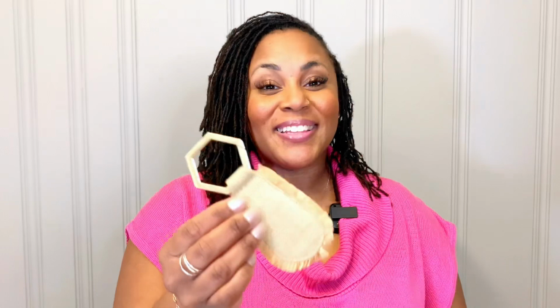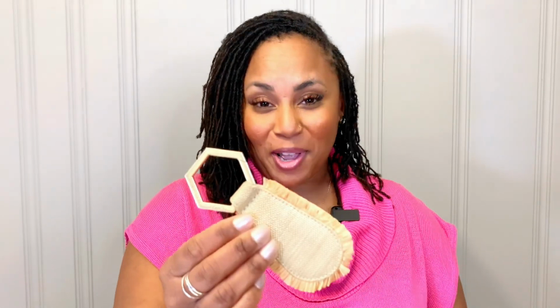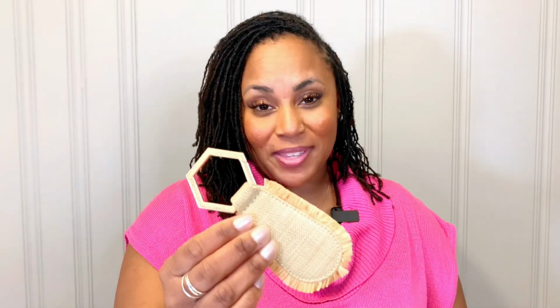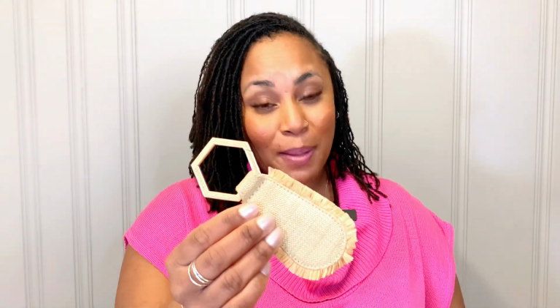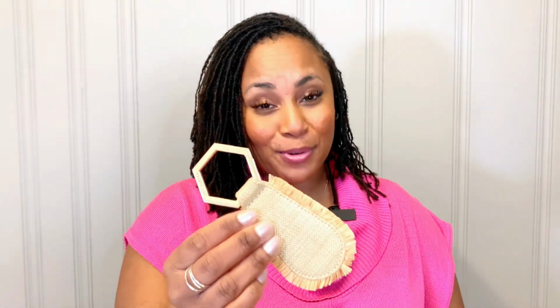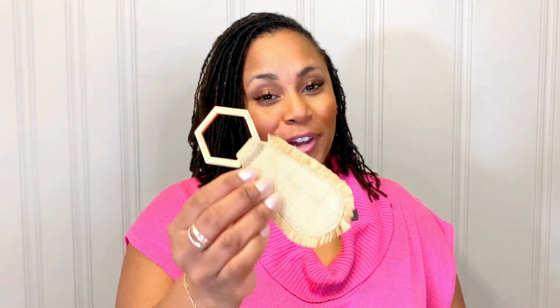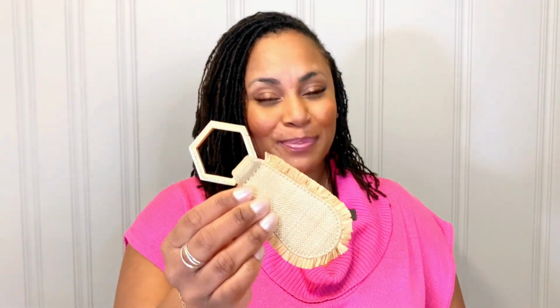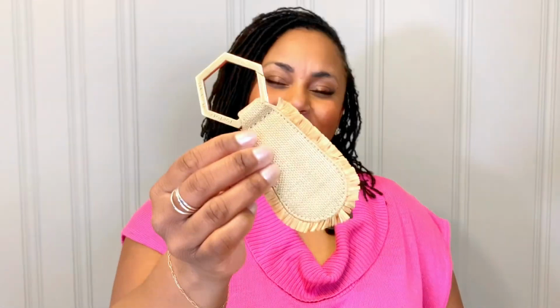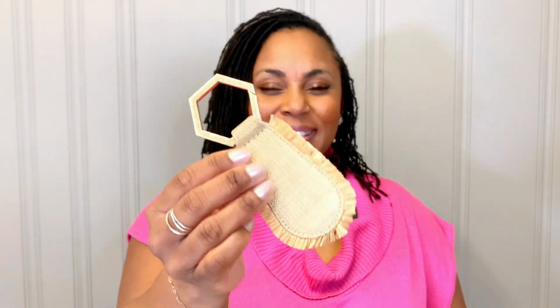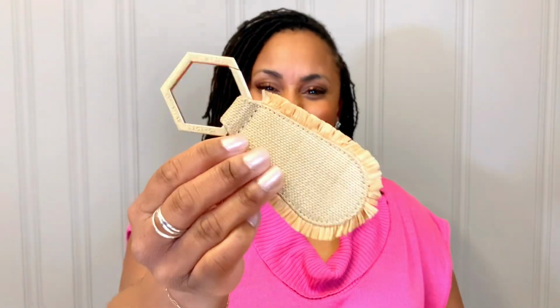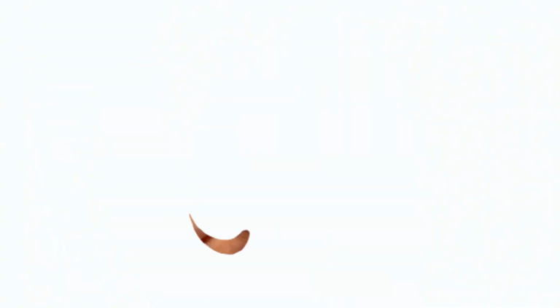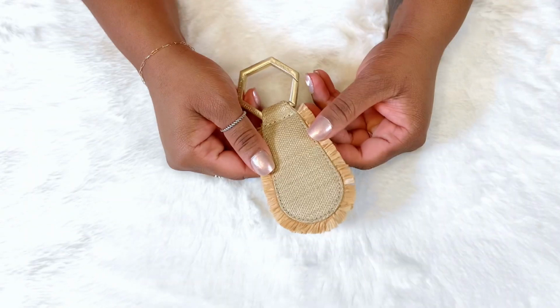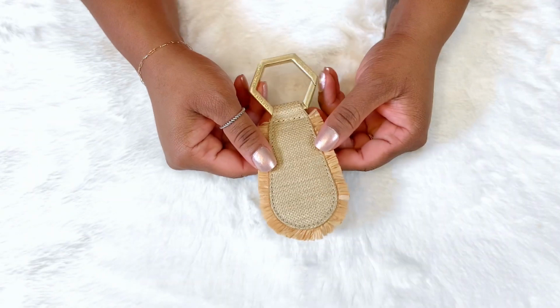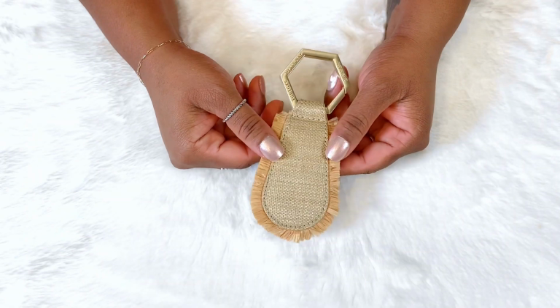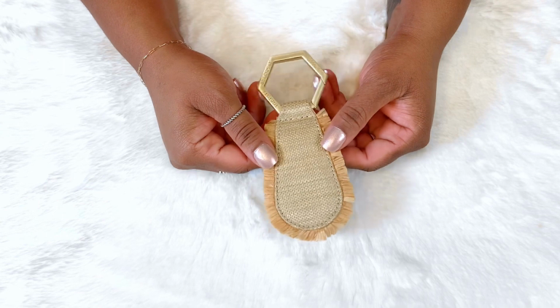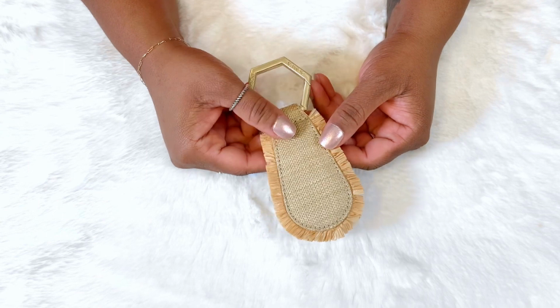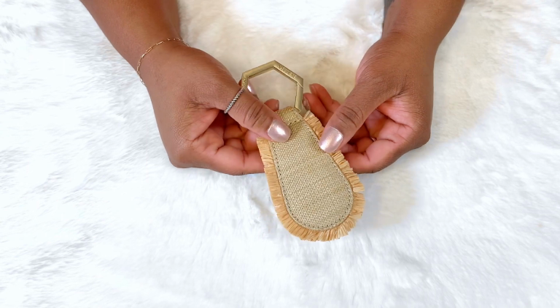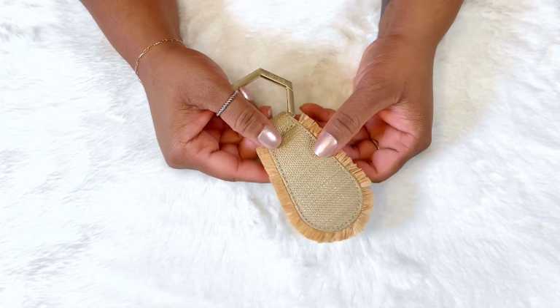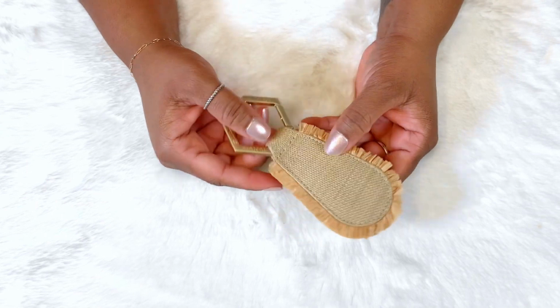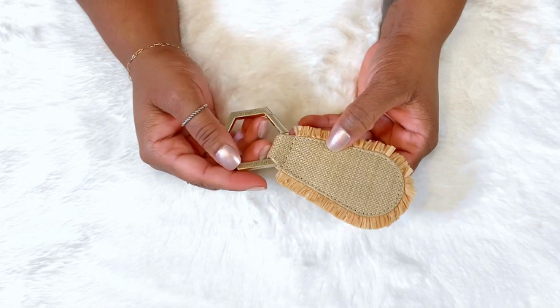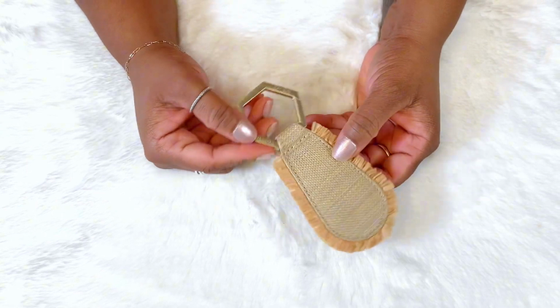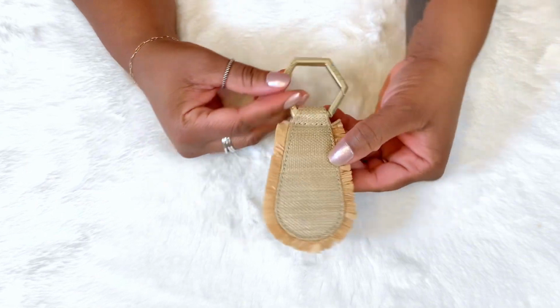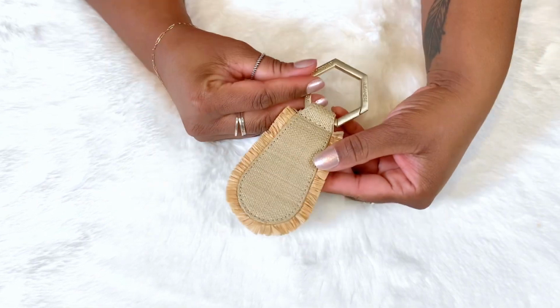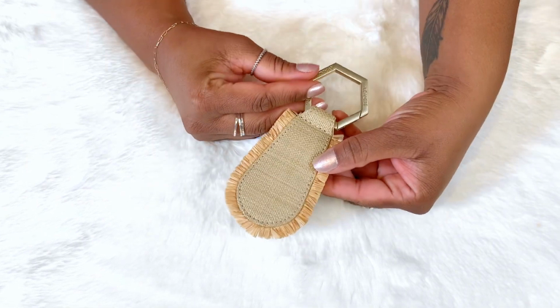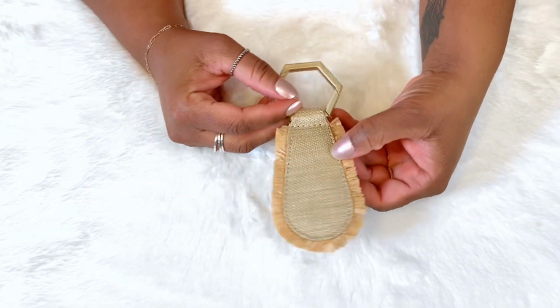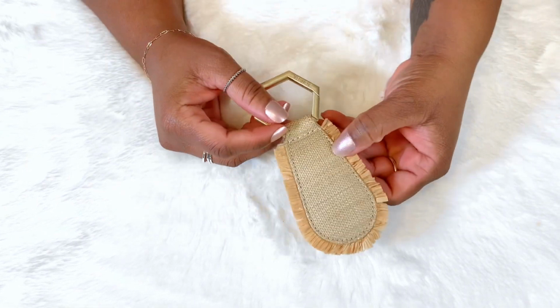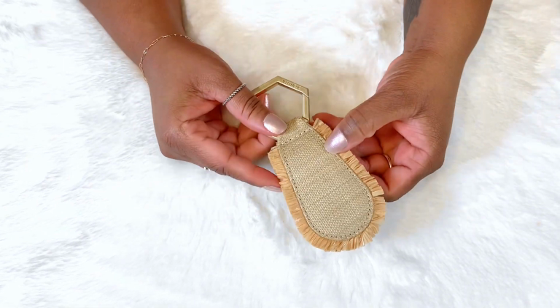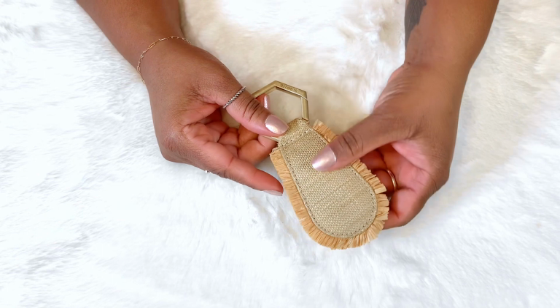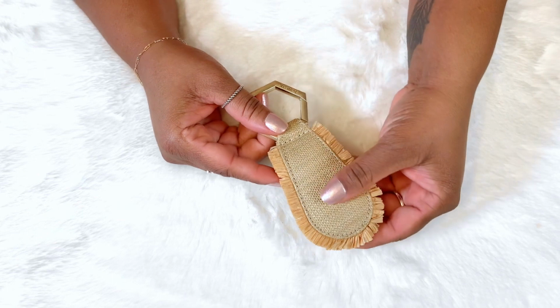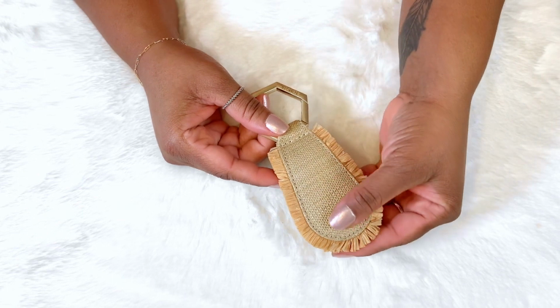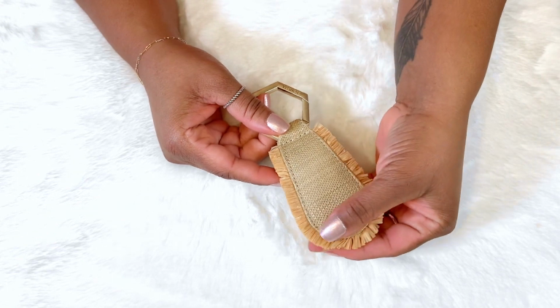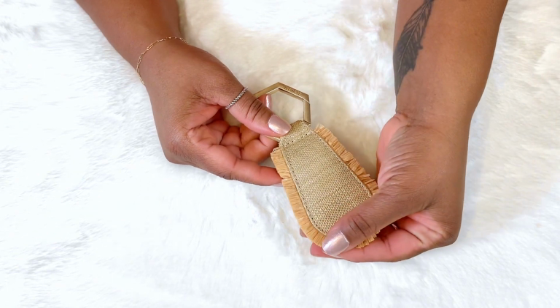Let's talk about this Top Tote fray hat clip — let's get into it. This is the fray hat clip by Top Tote, and the creator's name is Lindsay. This is super, super cute, guys.